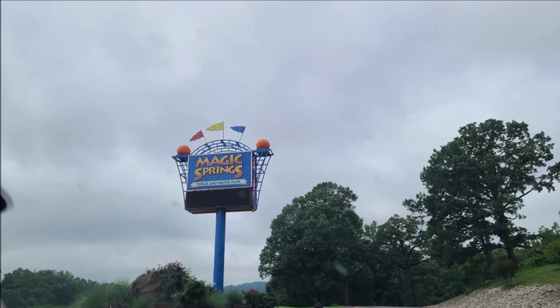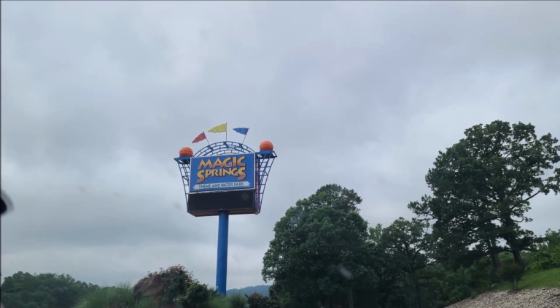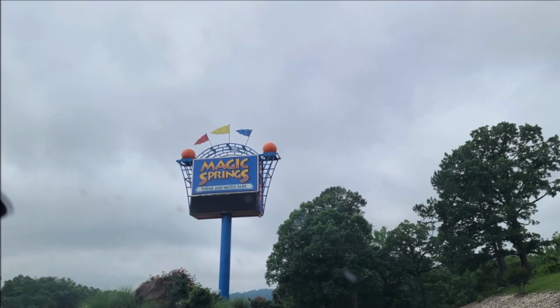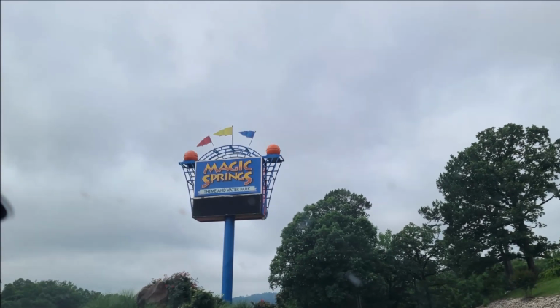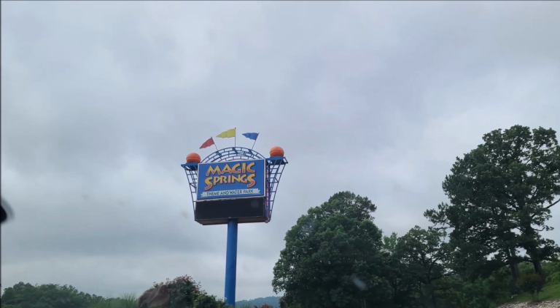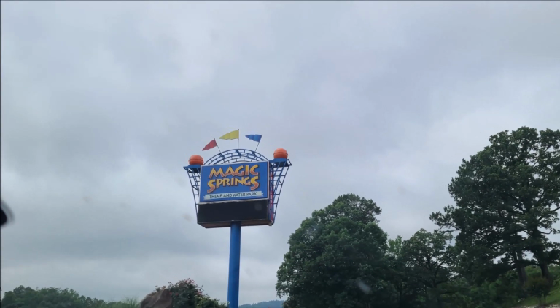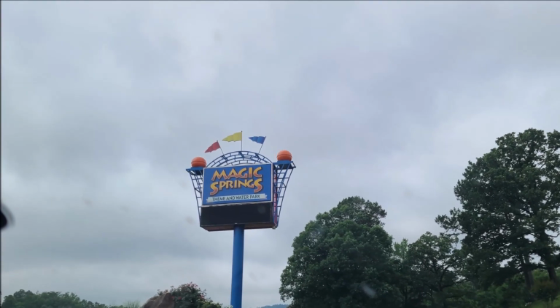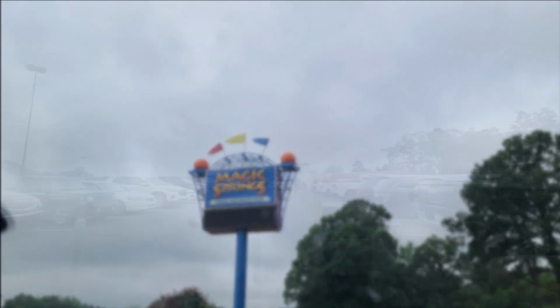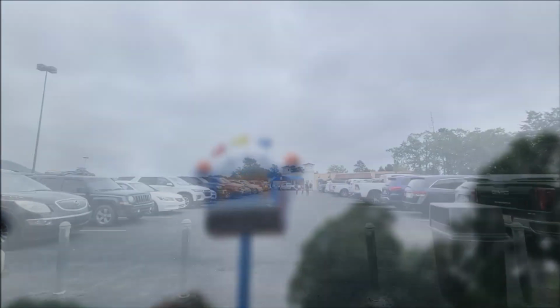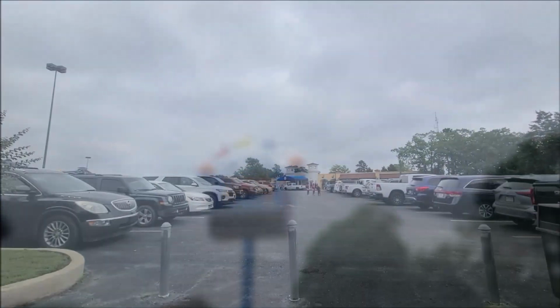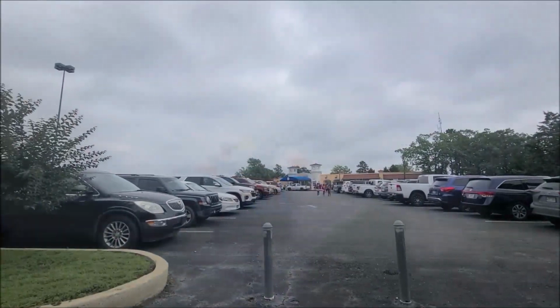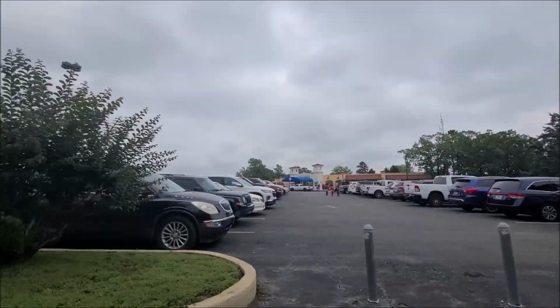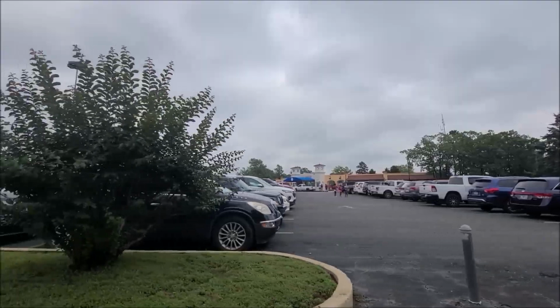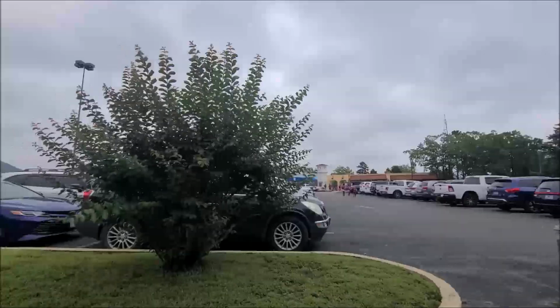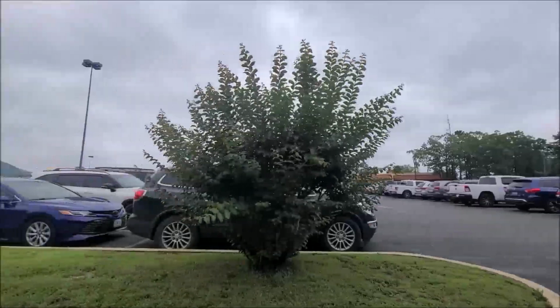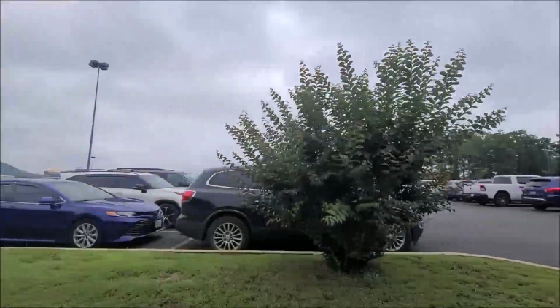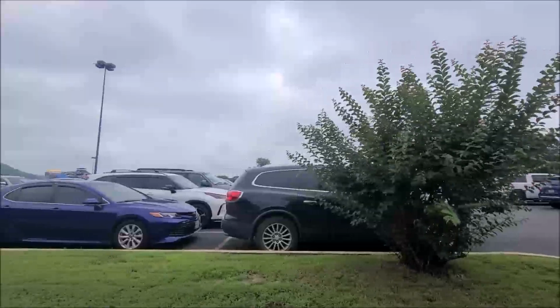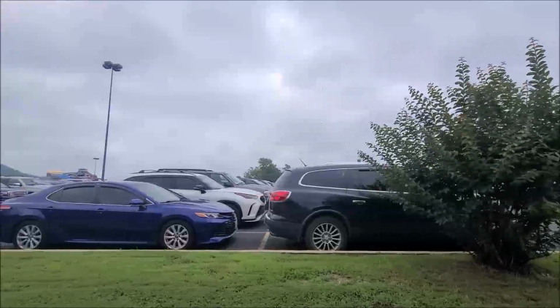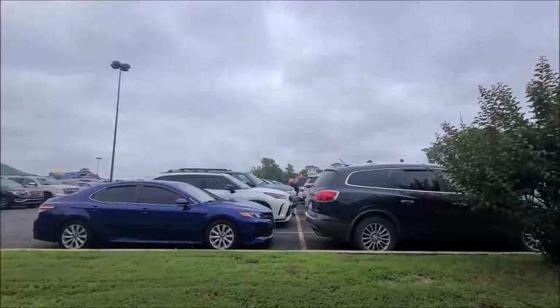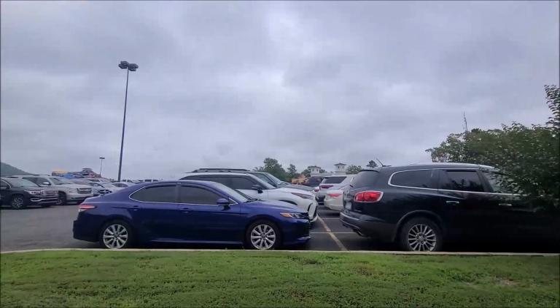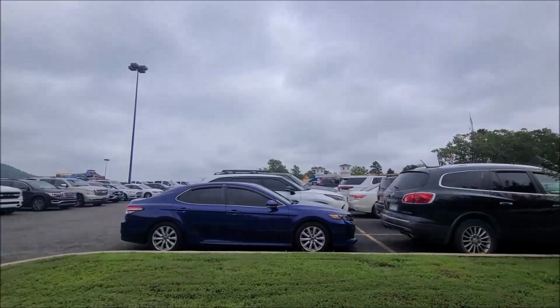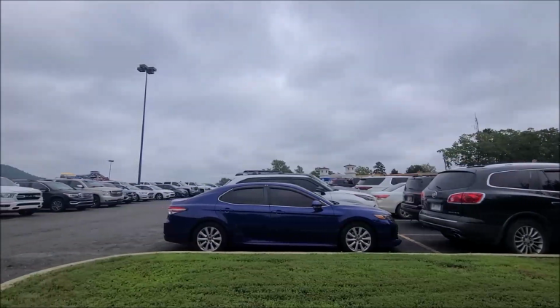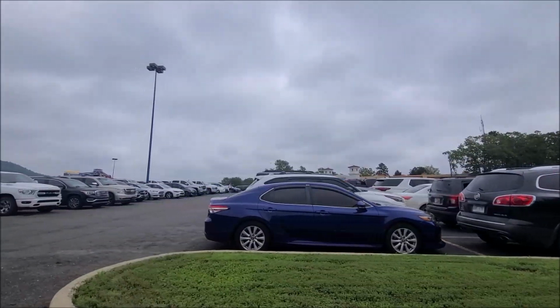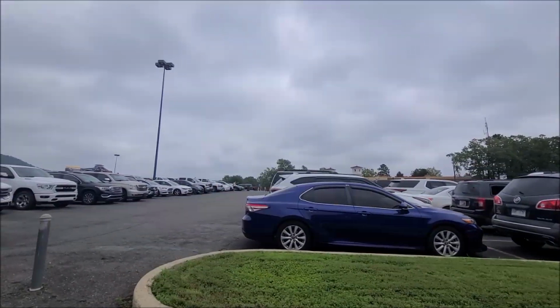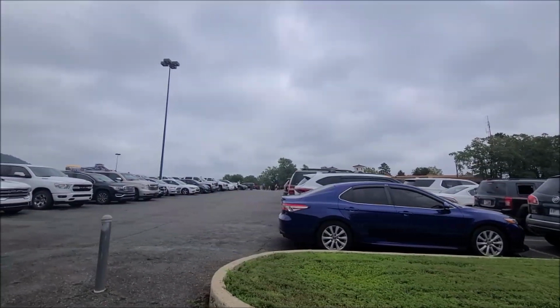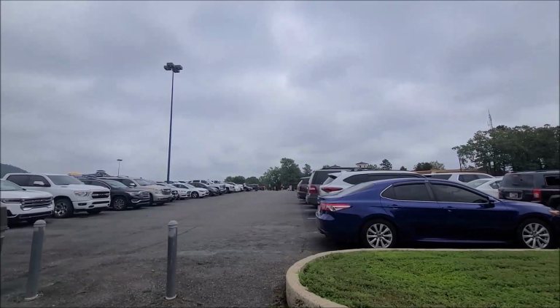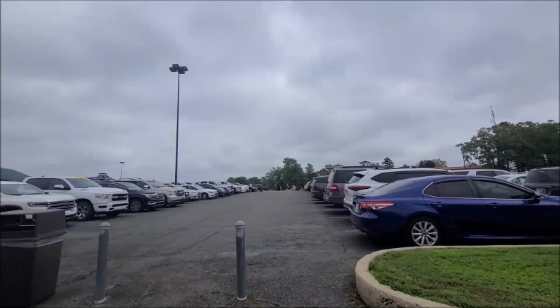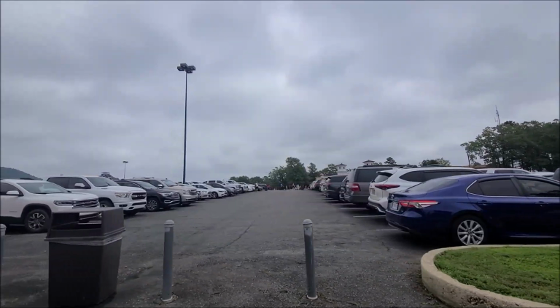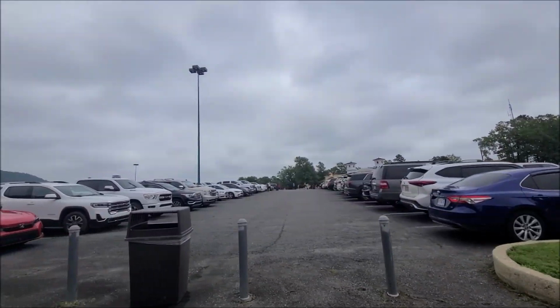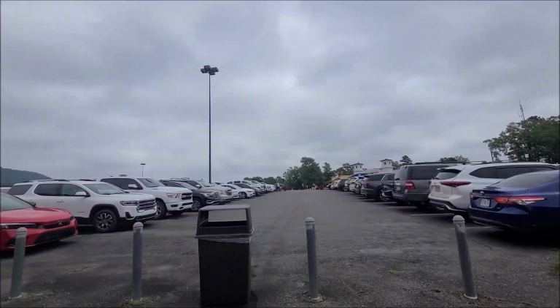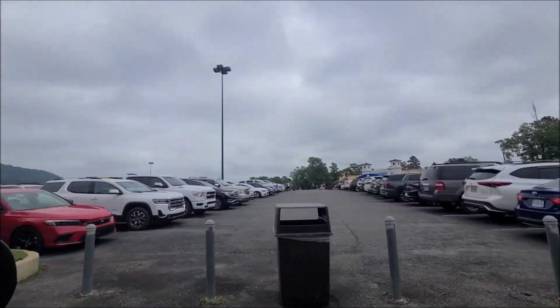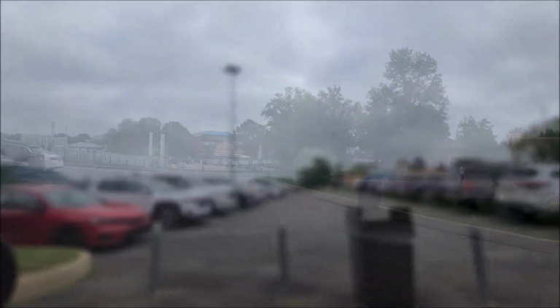Decided to check out Magic Springs Theme Park located in Hot Springs, Arkansas. Admission was $60 and that included the theme park and the water park.